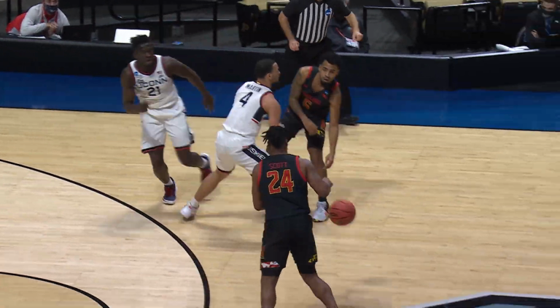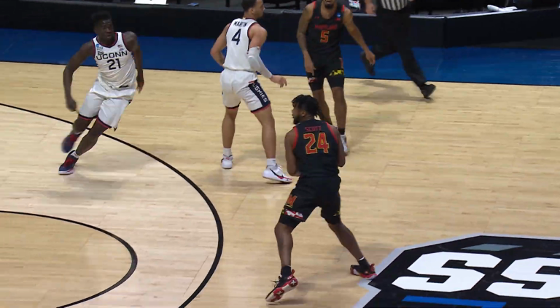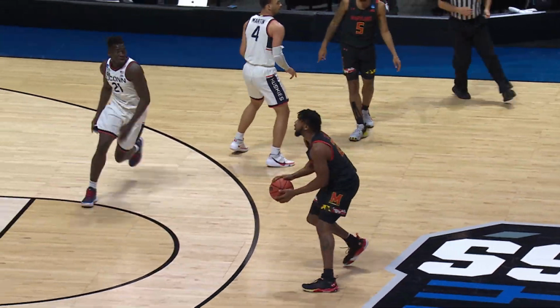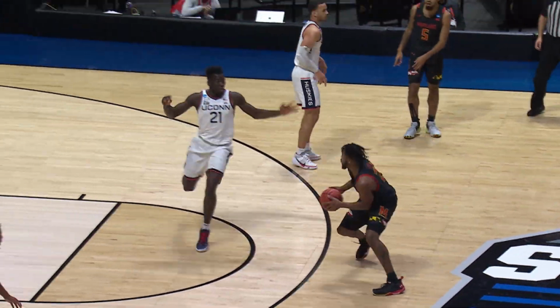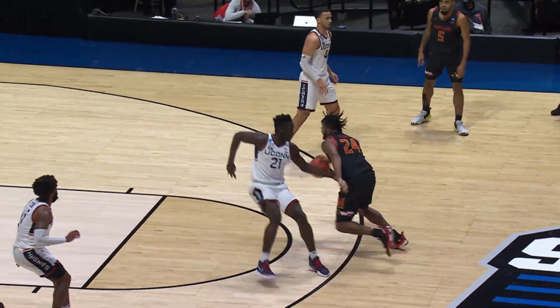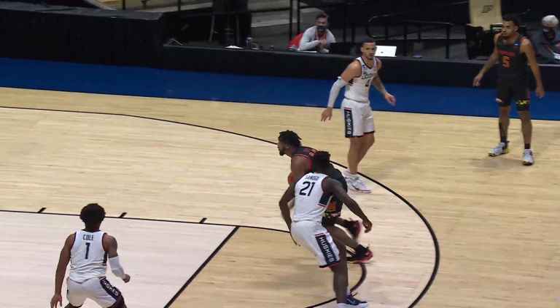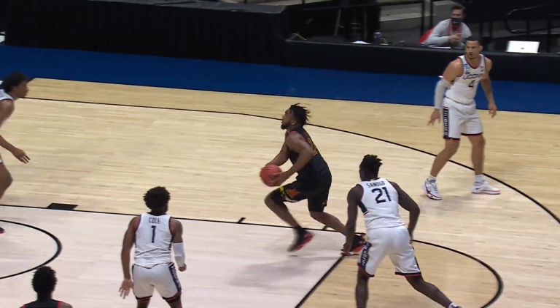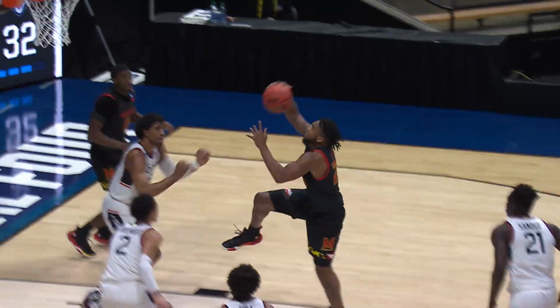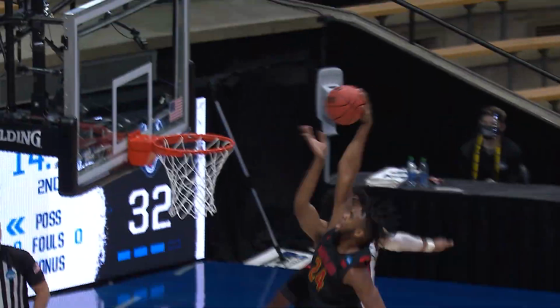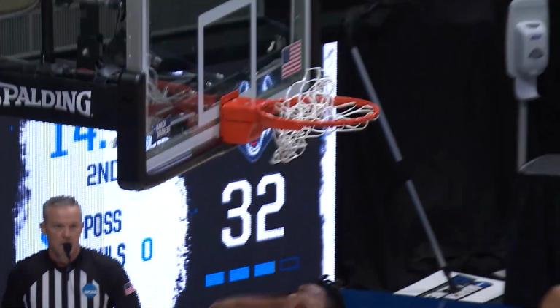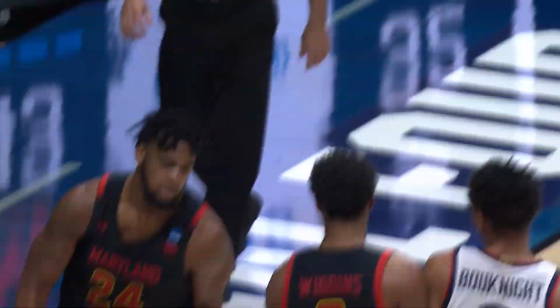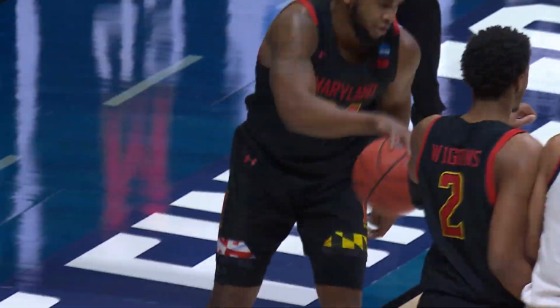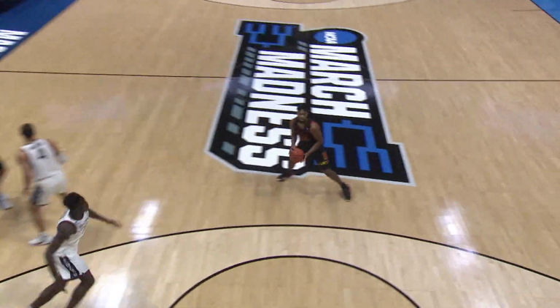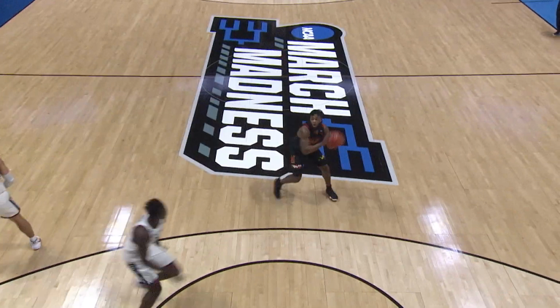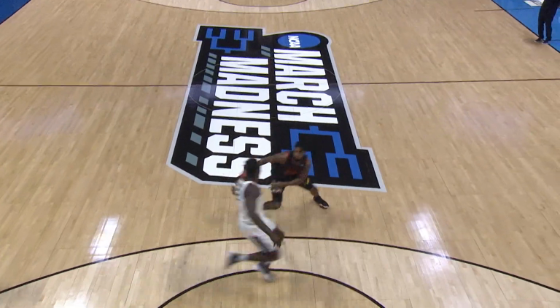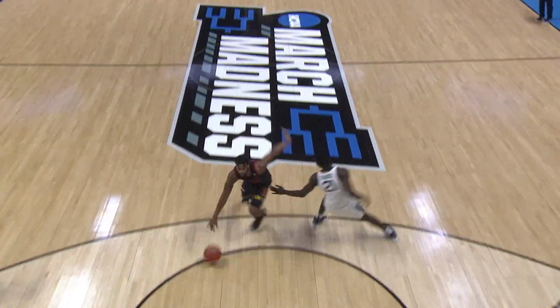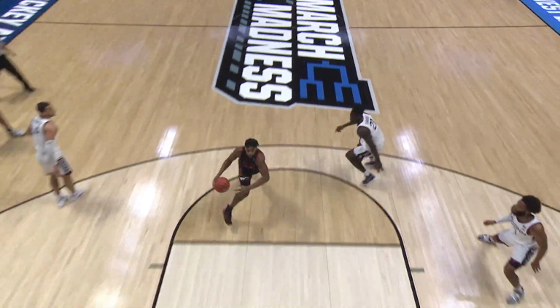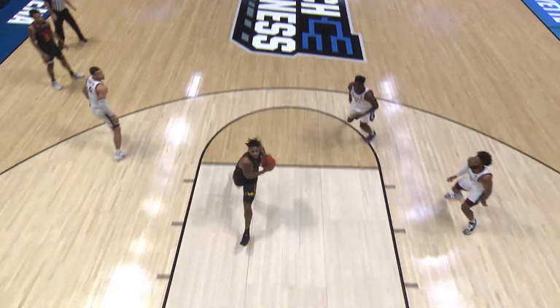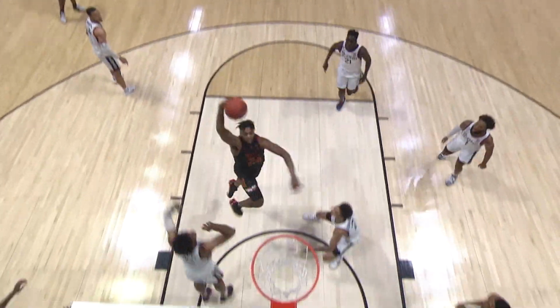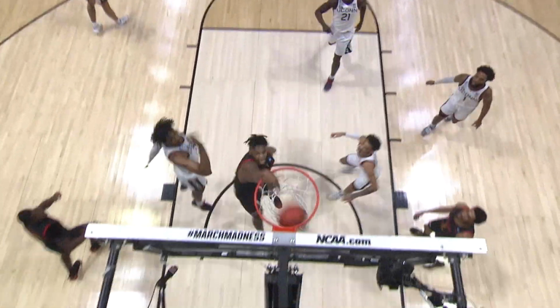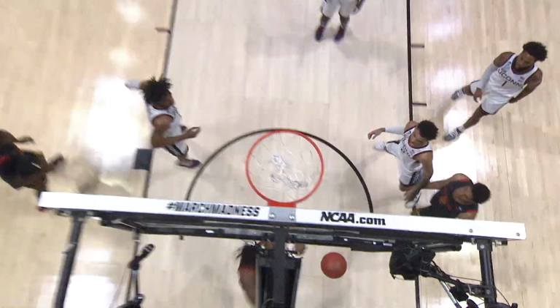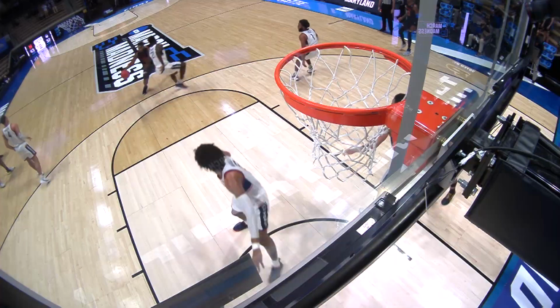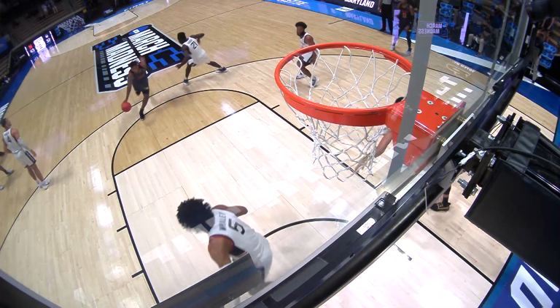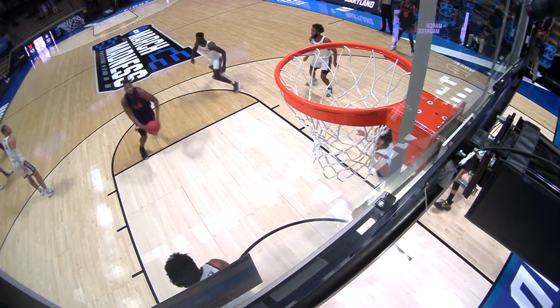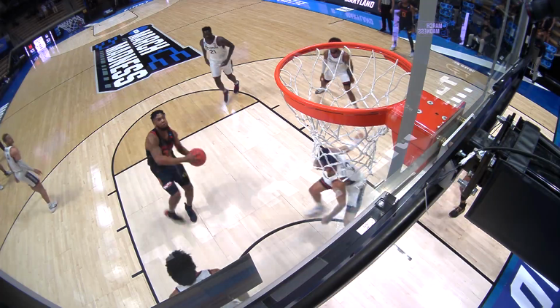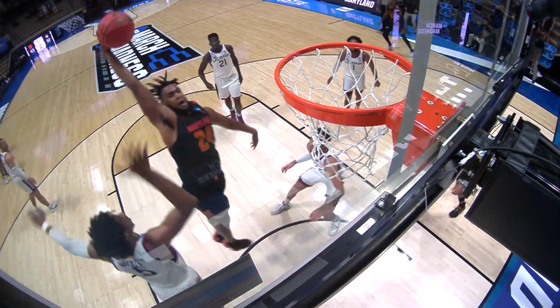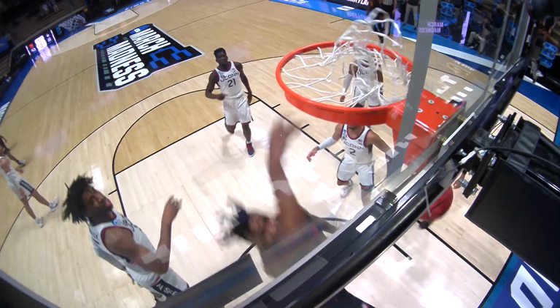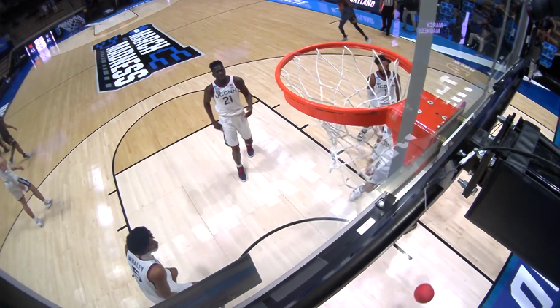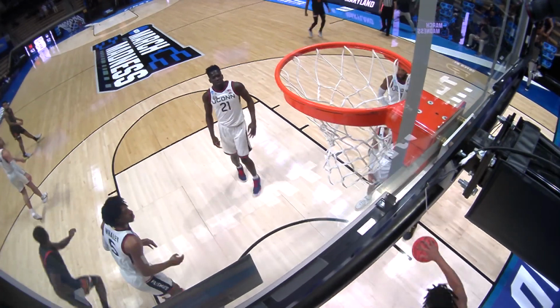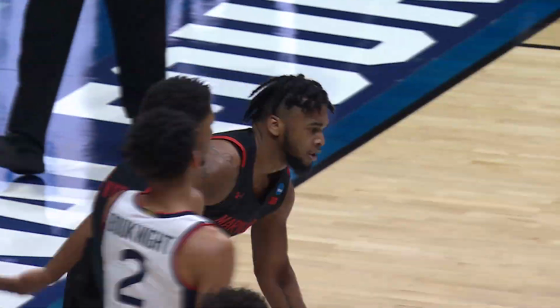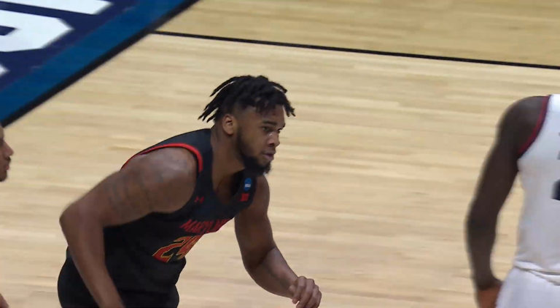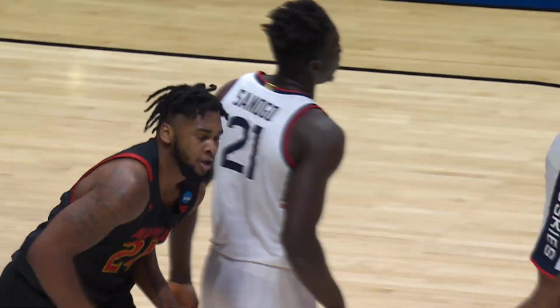And Dante Scott — check this out — pump fake, strong take at the top of the key, and then he goes on a little rim spree. Maryland got a 63-54 win in that one.